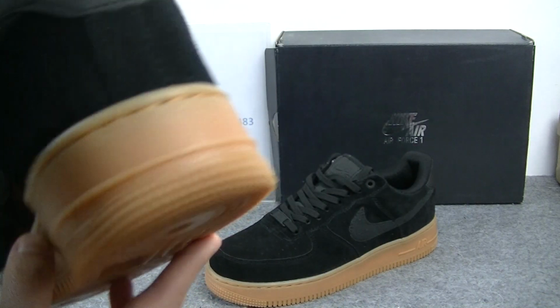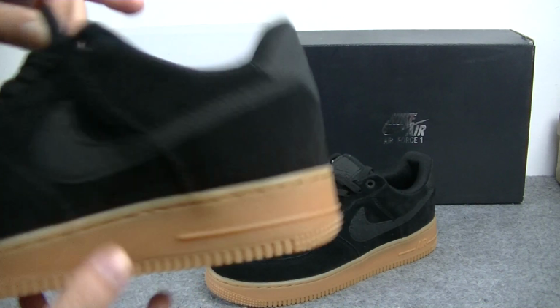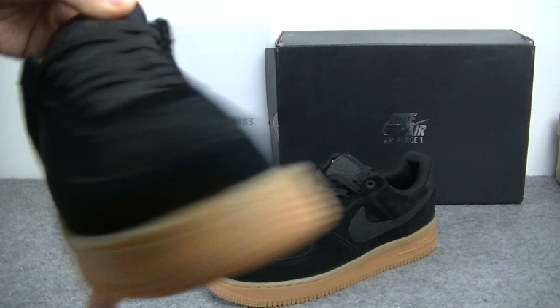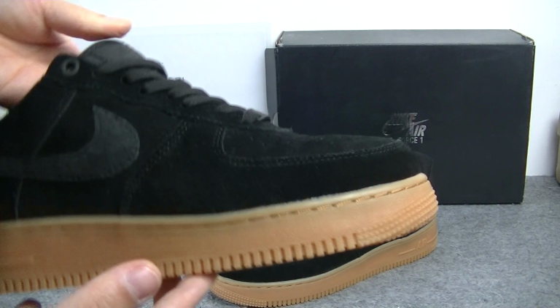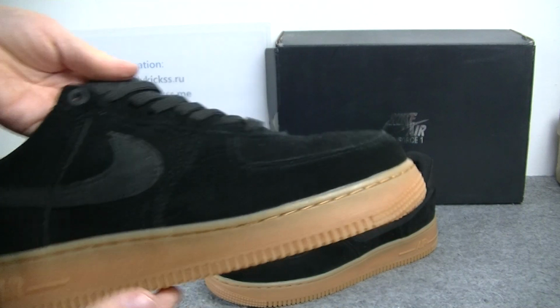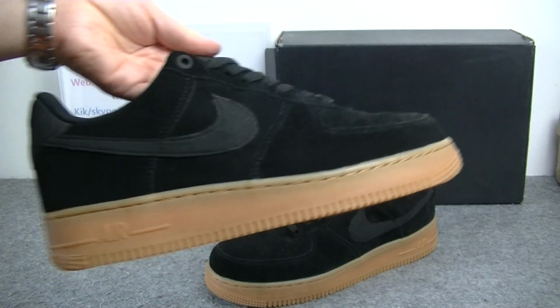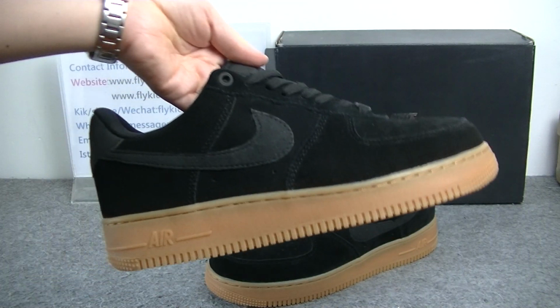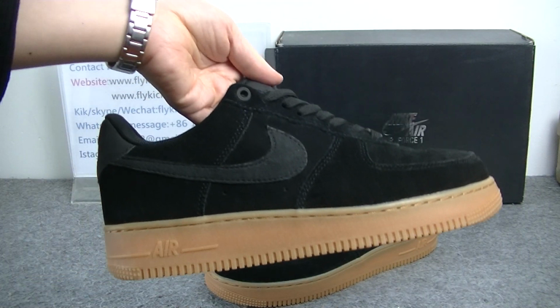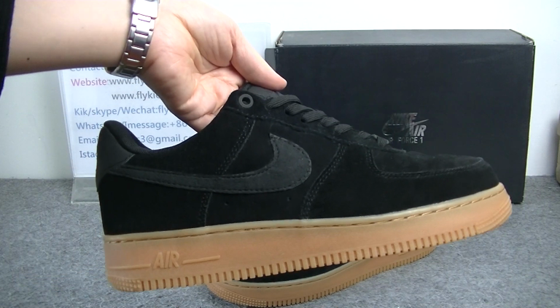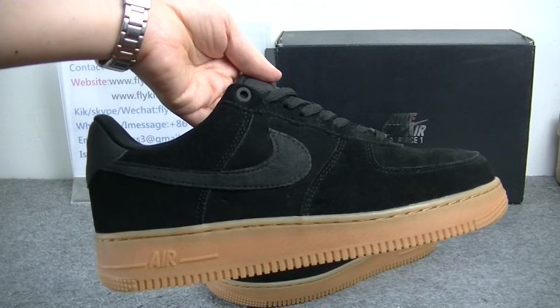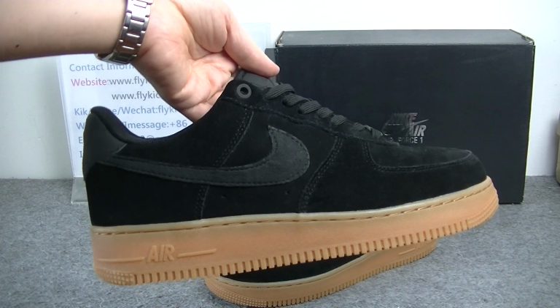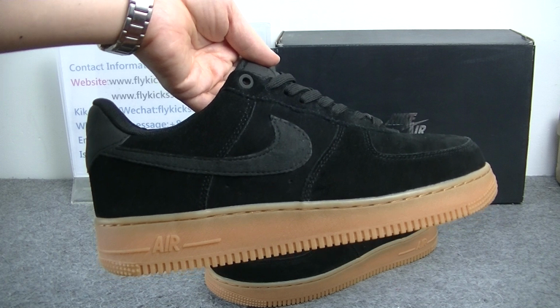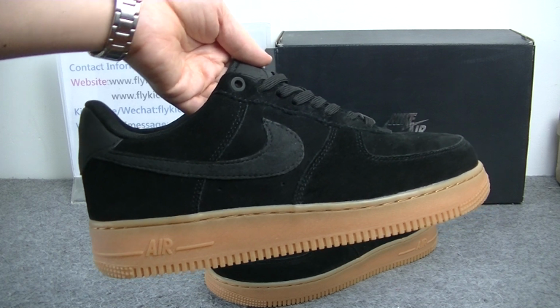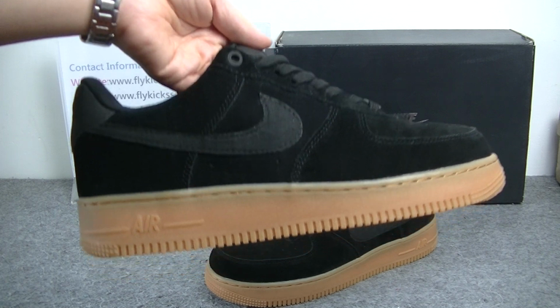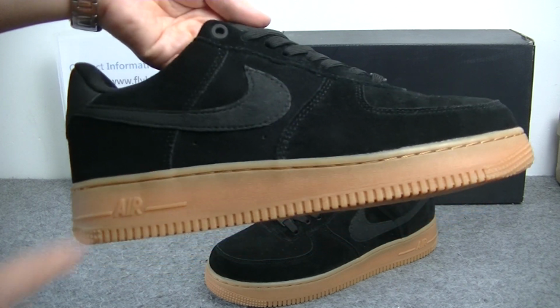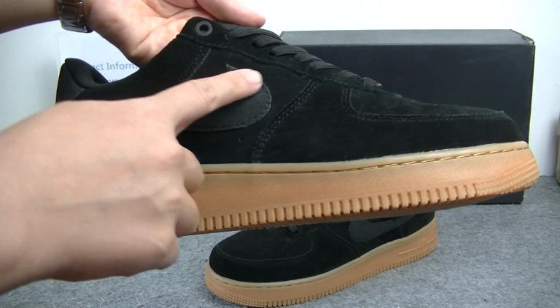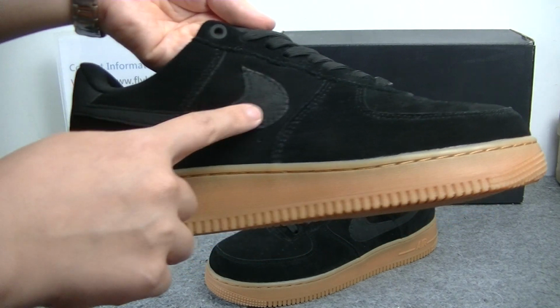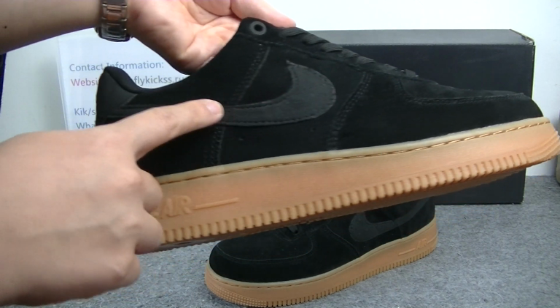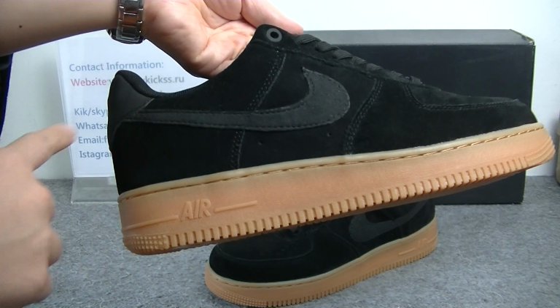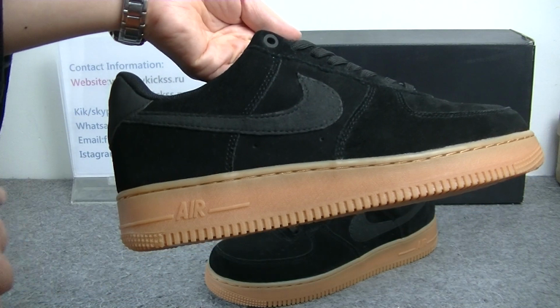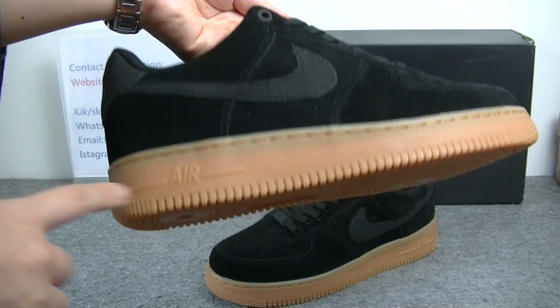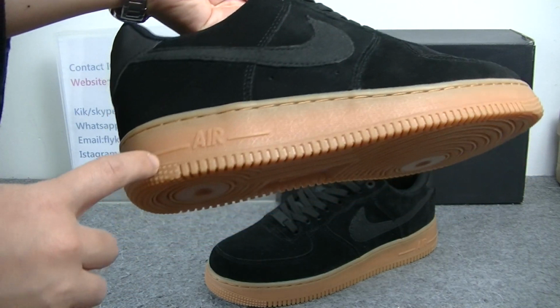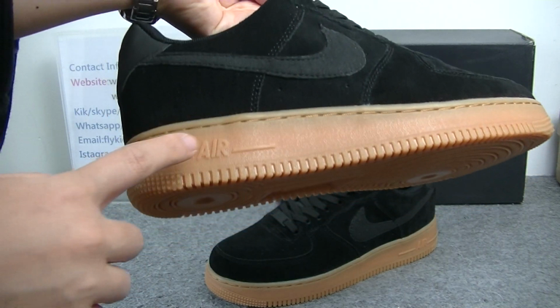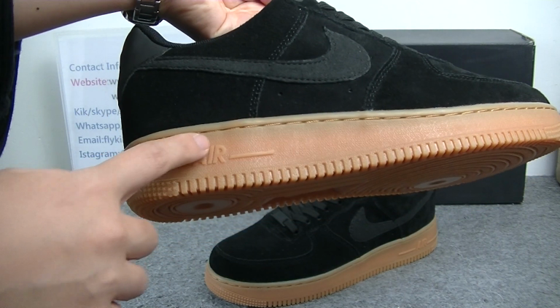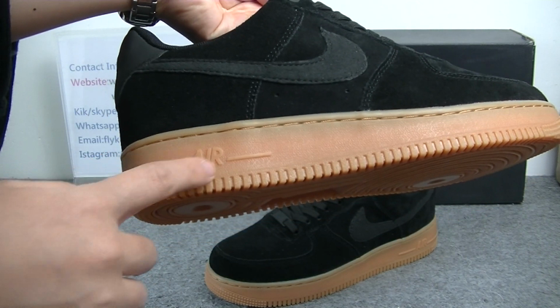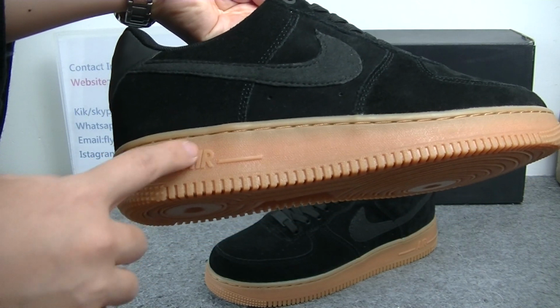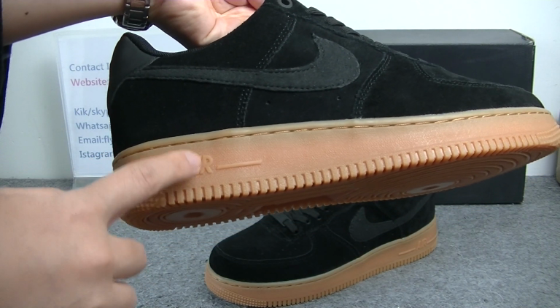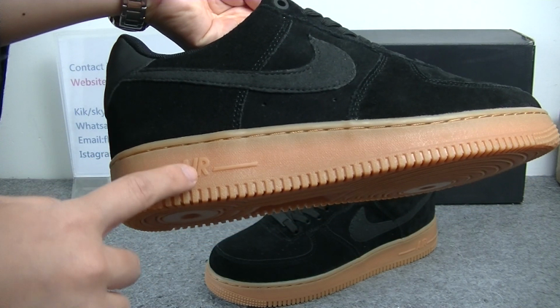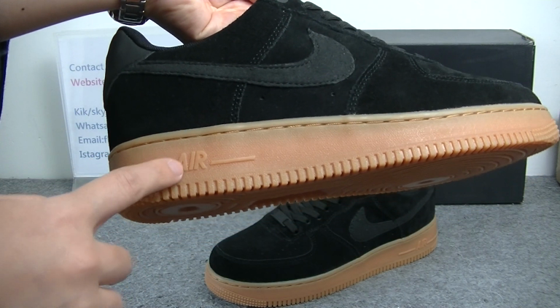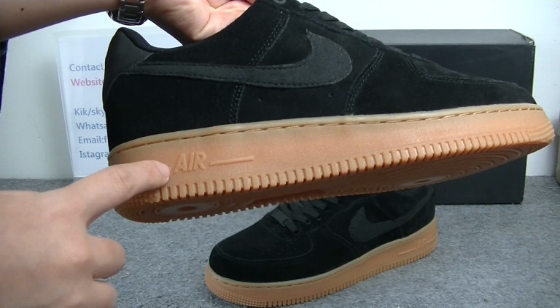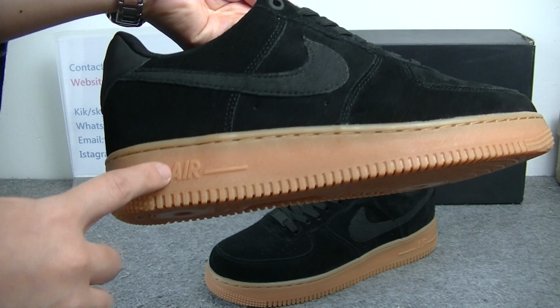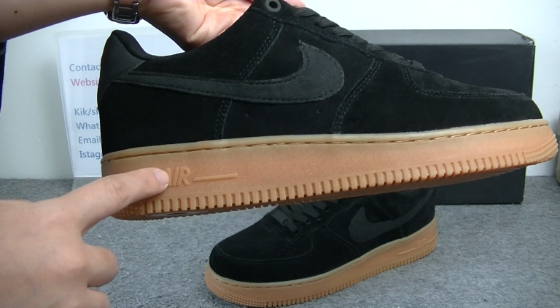And check the same part. We can get the same part has a big black Nike logo. And here we can get the Air logo on this part.